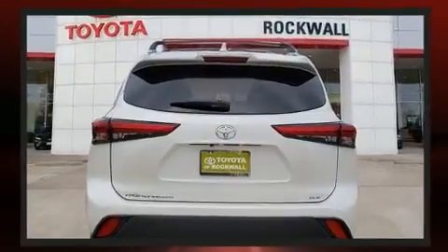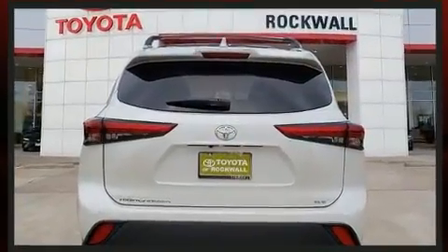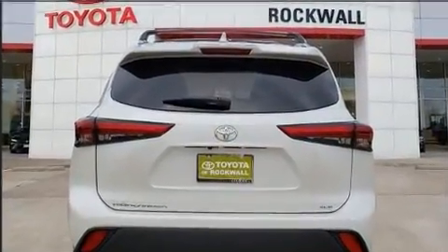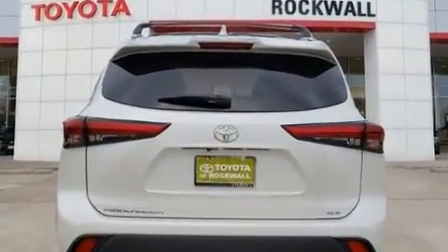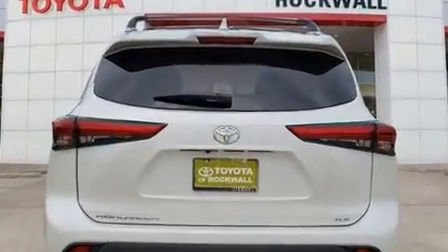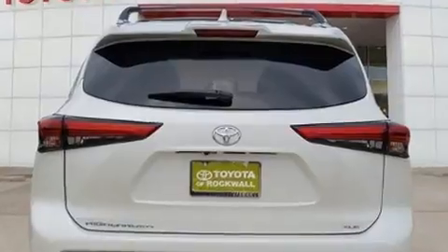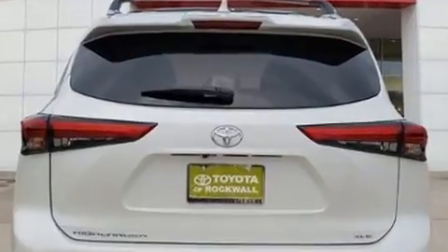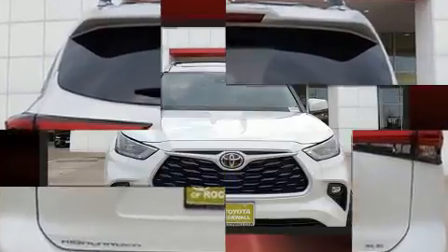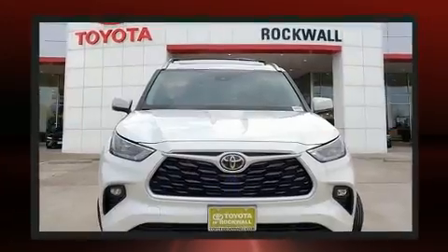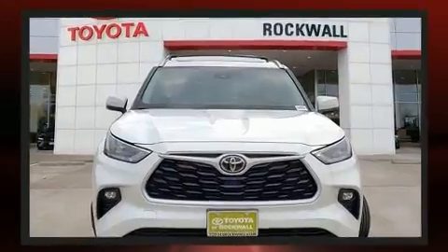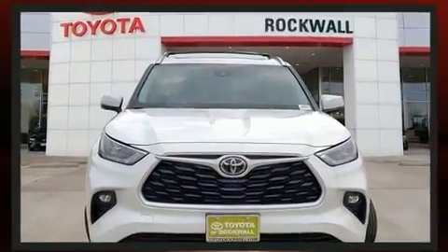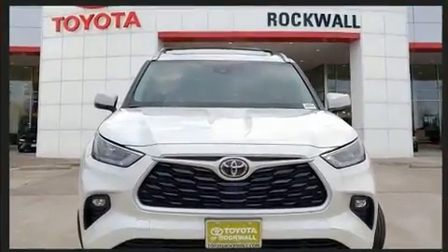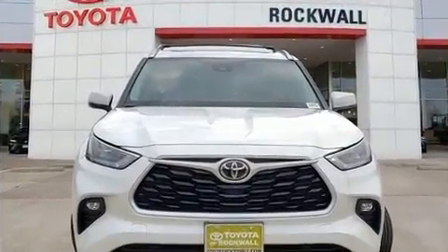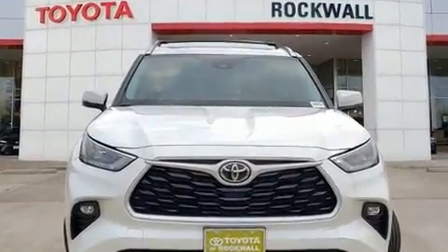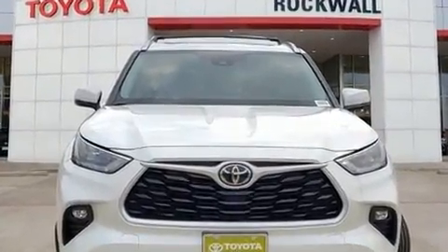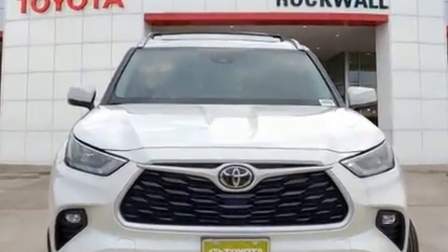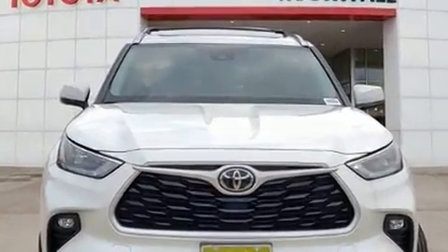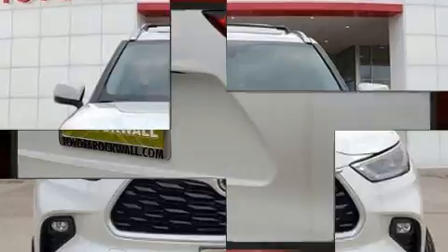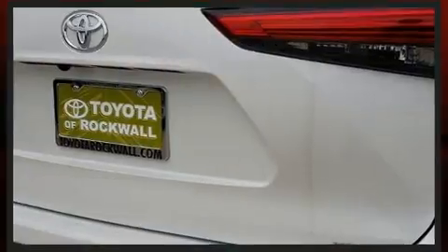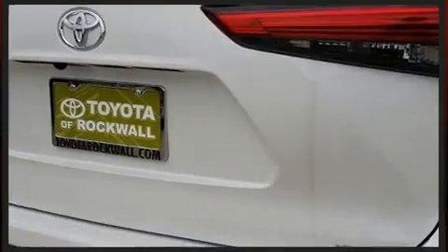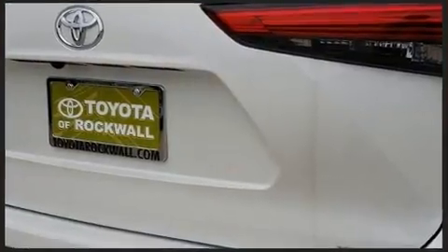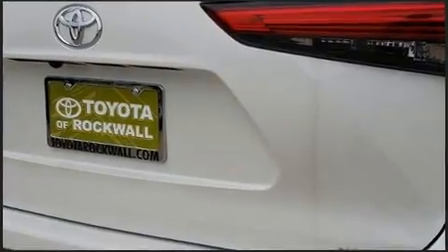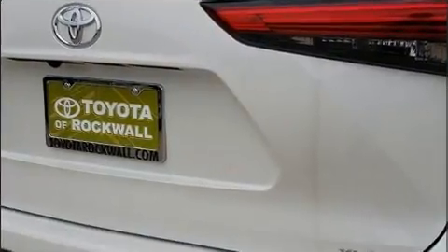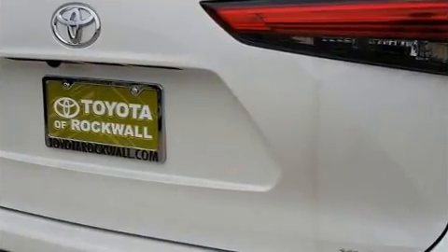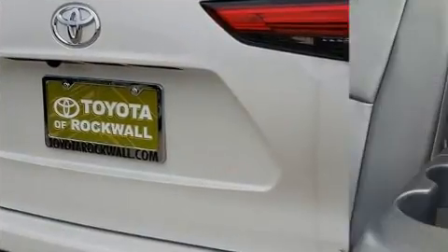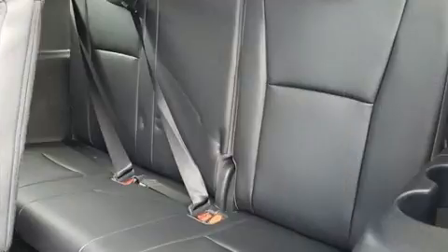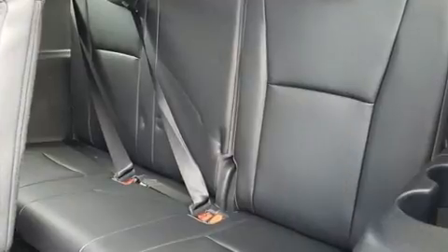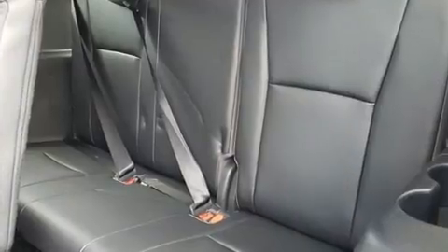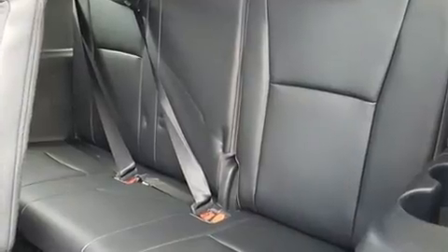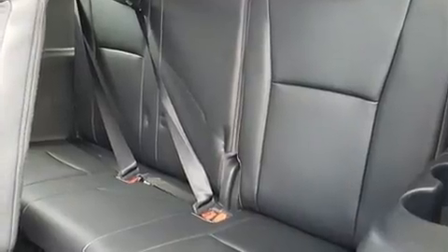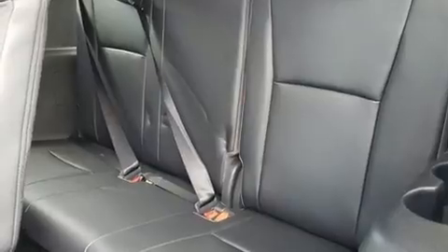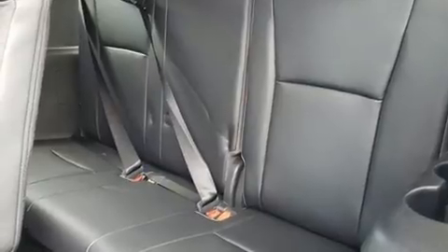The following features are included: front and rear reading lights, power front seats, heated seats, front dual-zone air conditioning, heated door mirrors, a power lift gate, and one-touch window functionality.